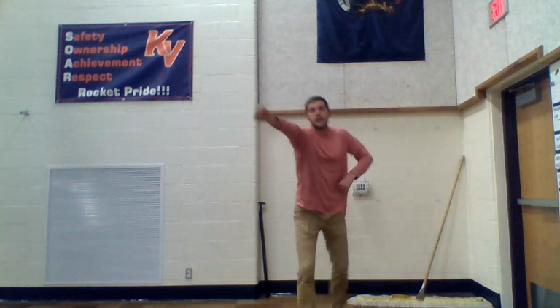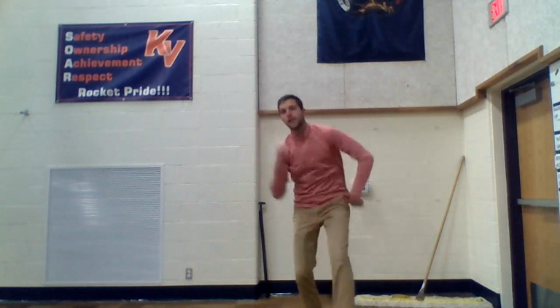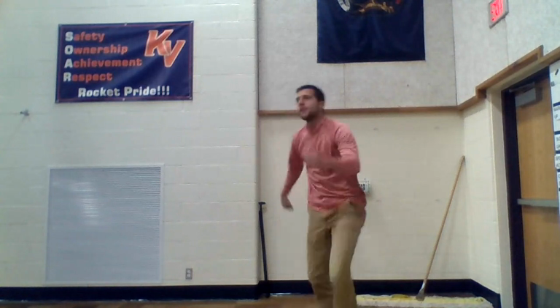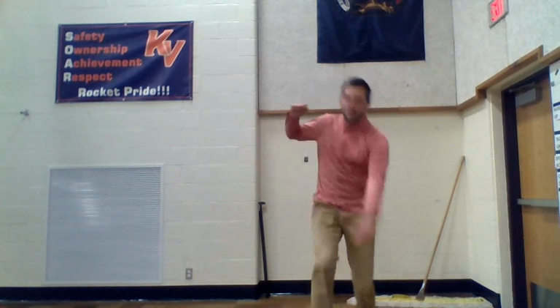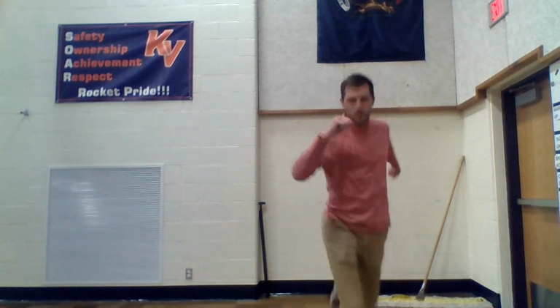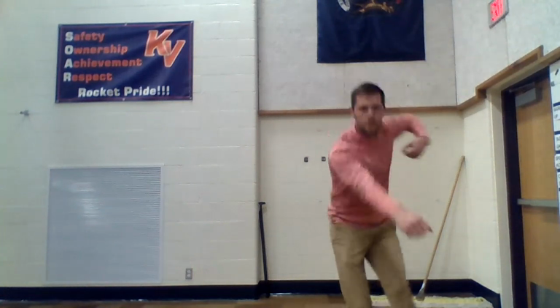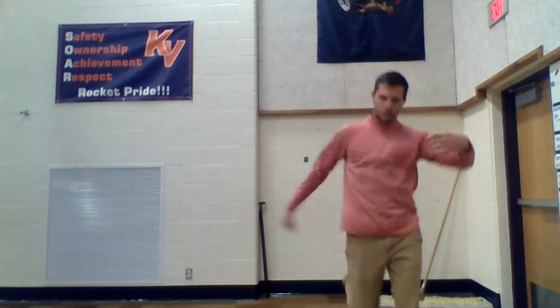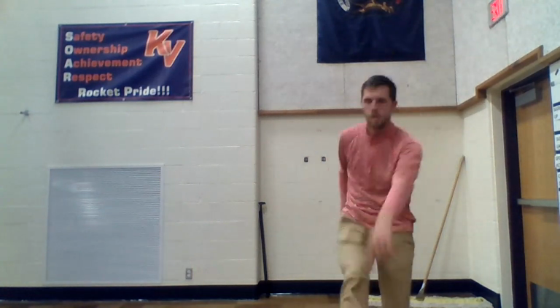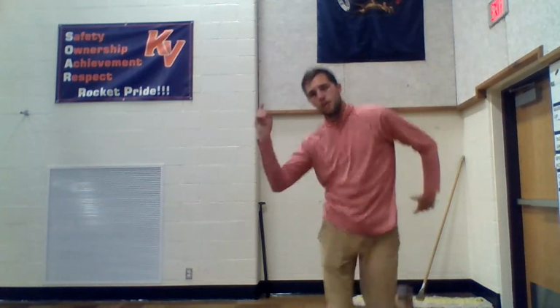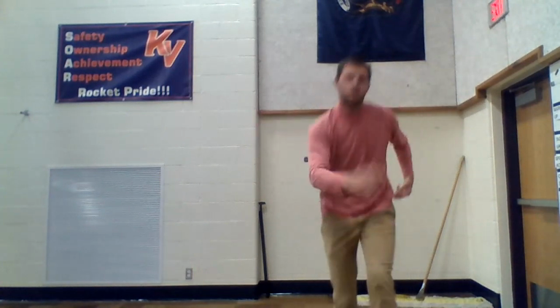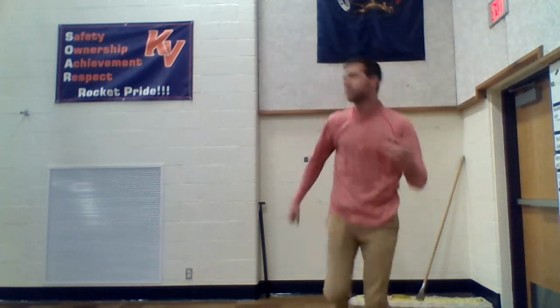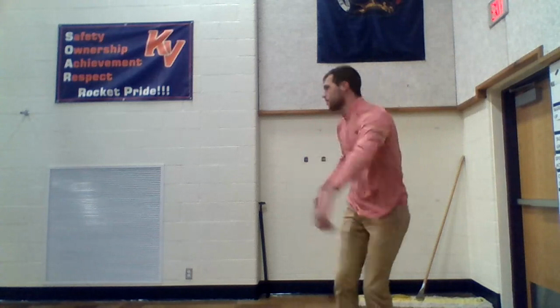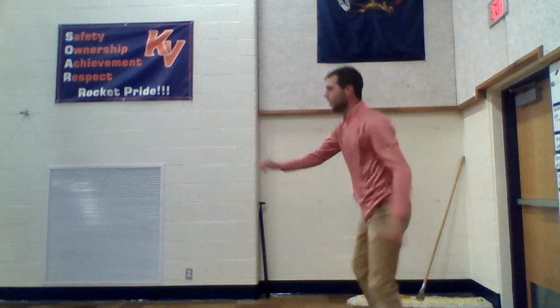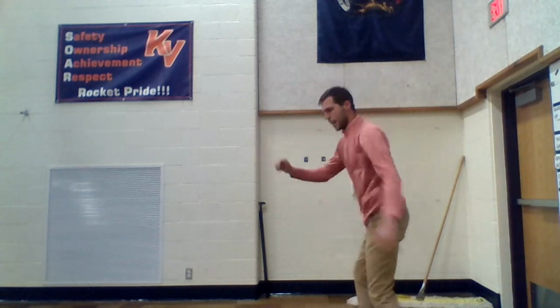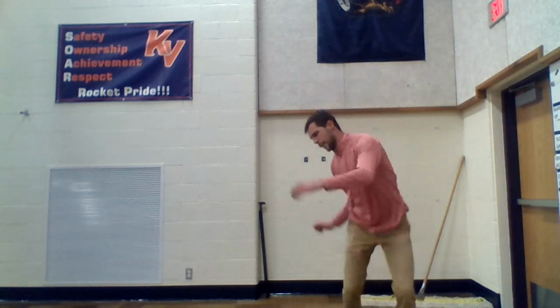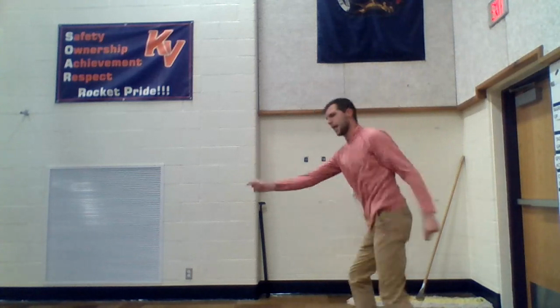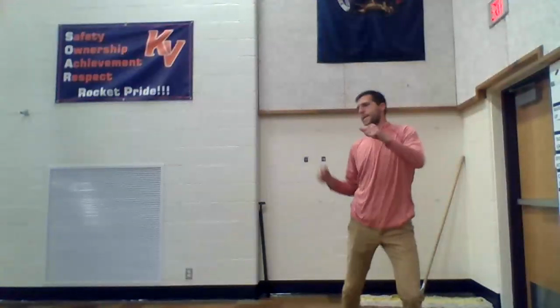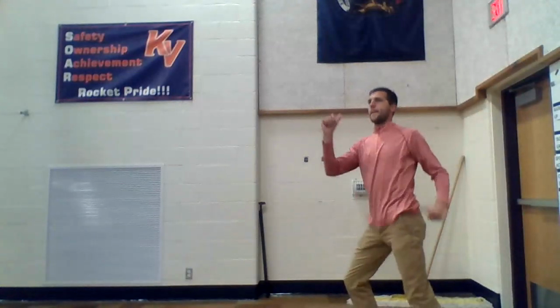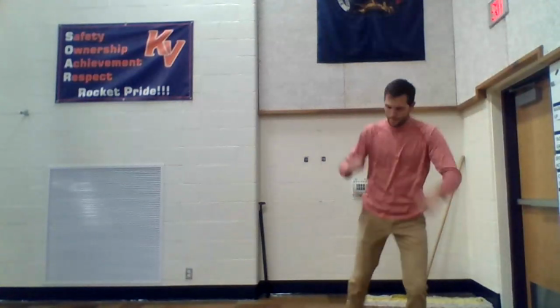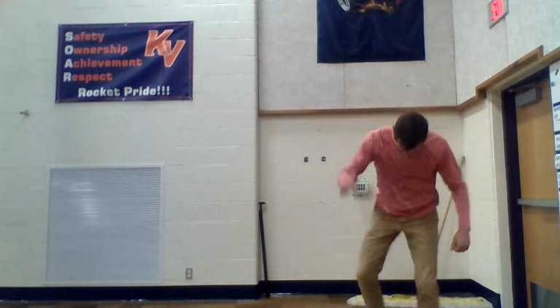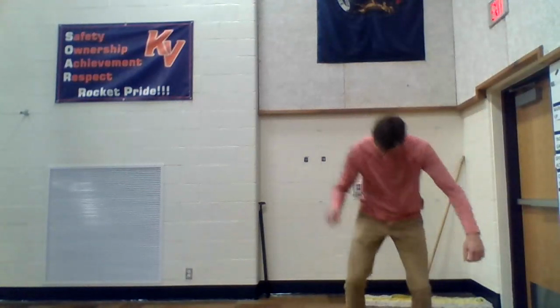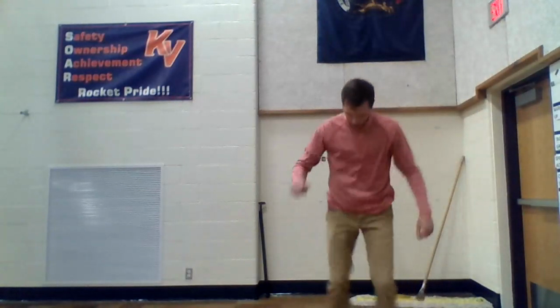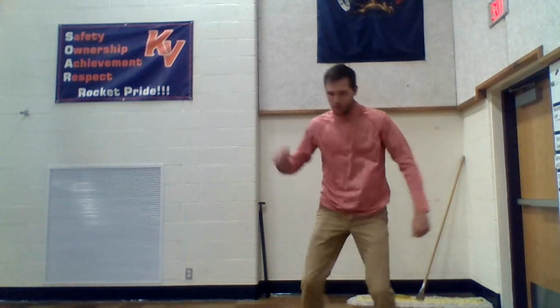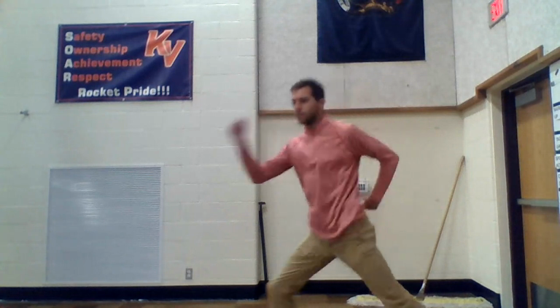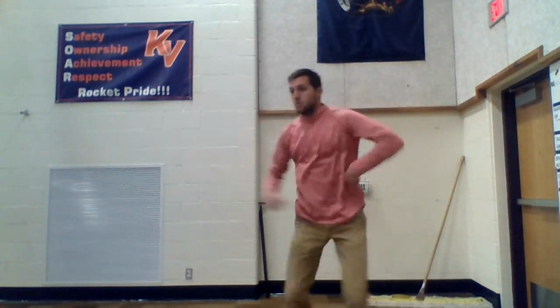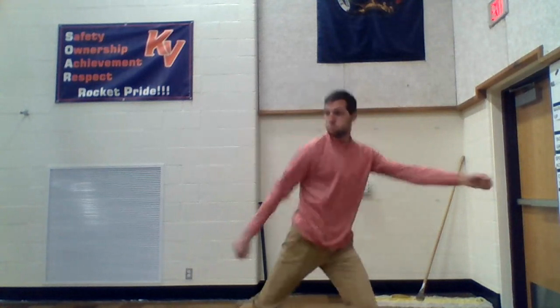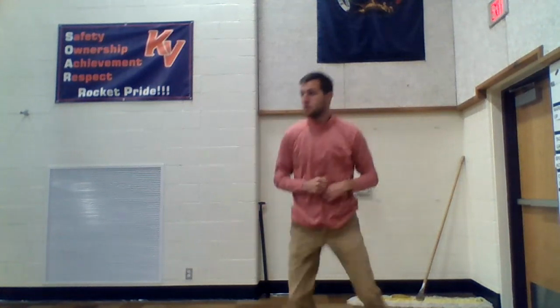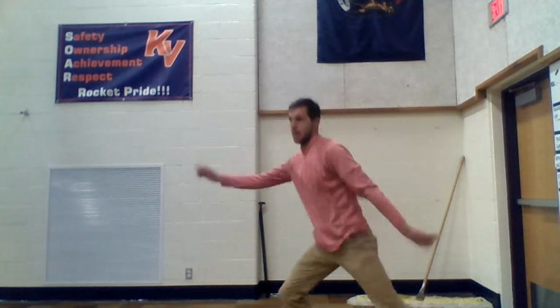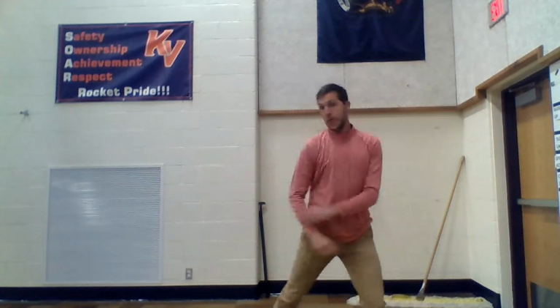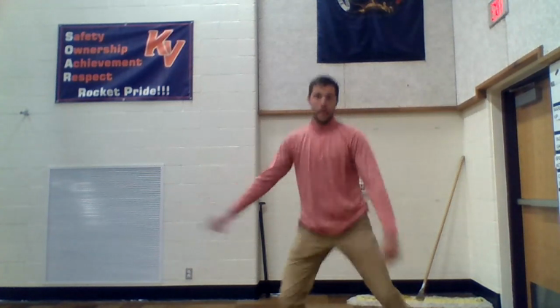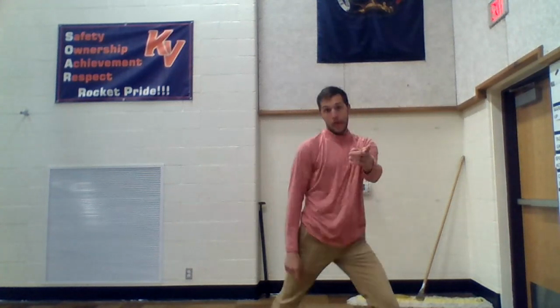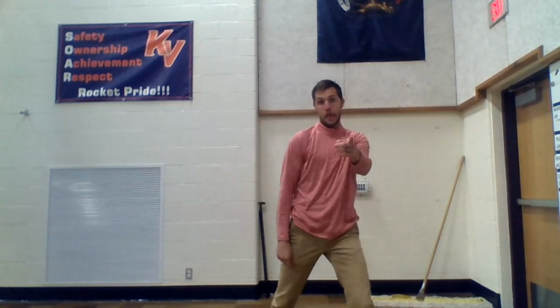Freeze dance, first you start to move. Freeze dance, once you're in the mood. Freeze dance, don't you flip or flop. Freeze dance, when the music starts. Freeze dance, freeze.